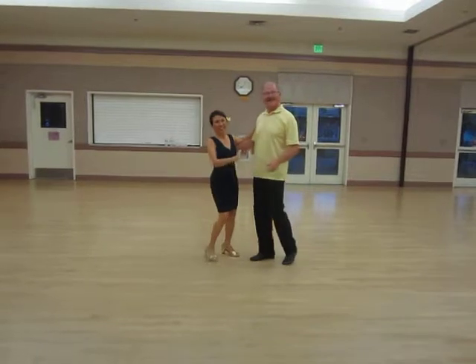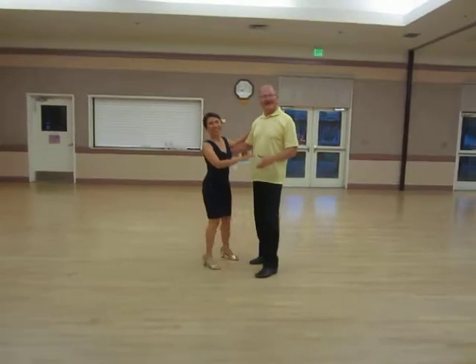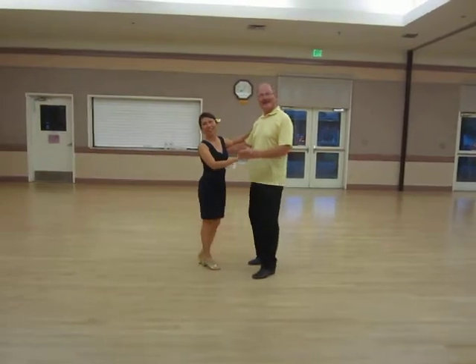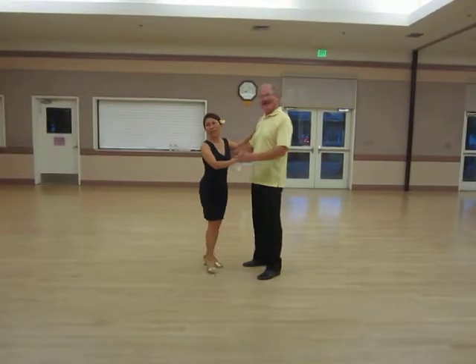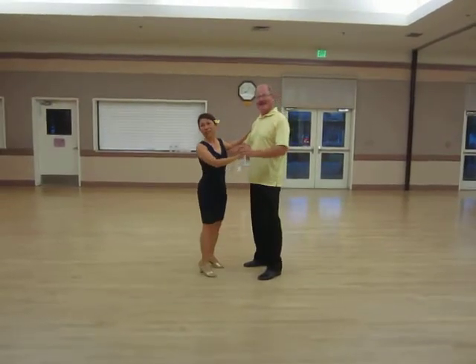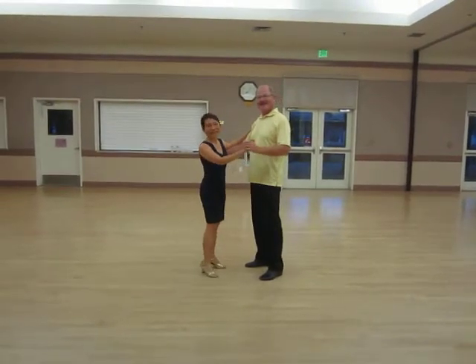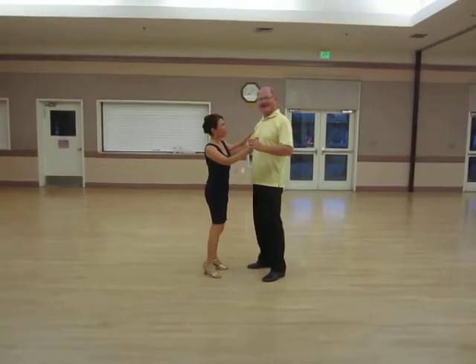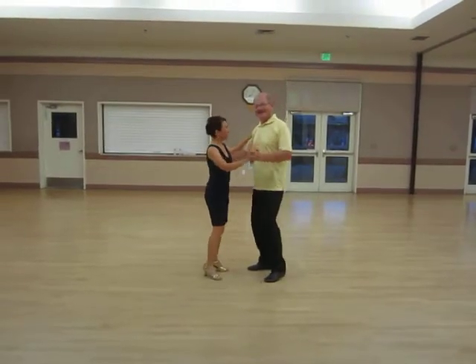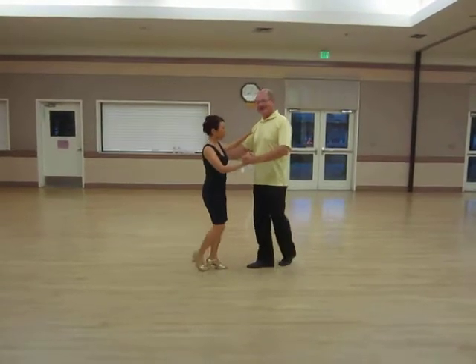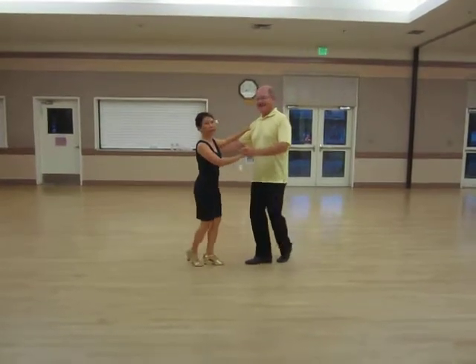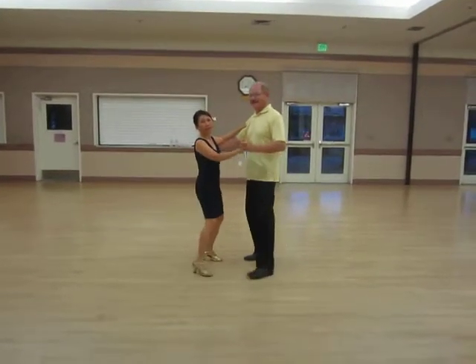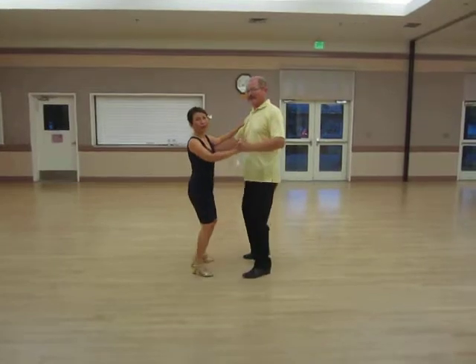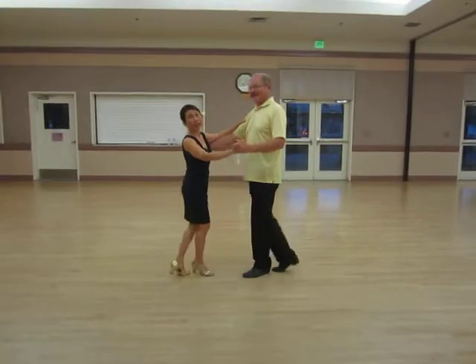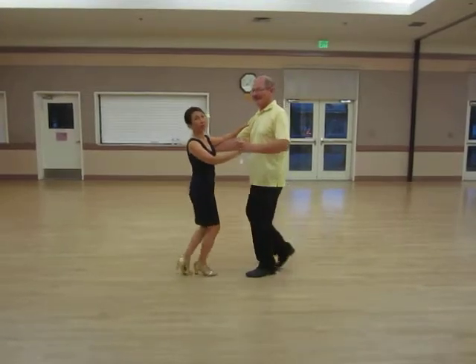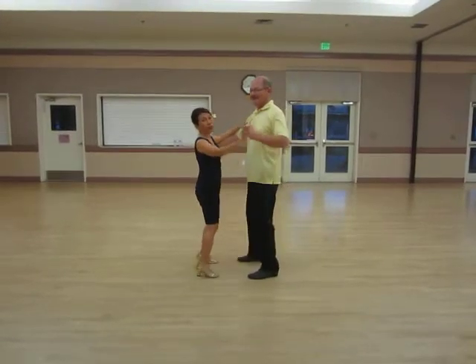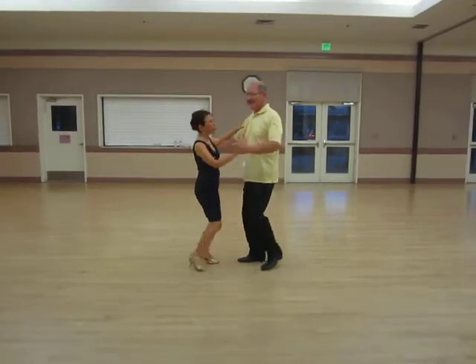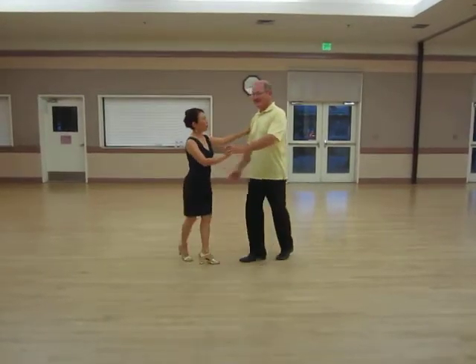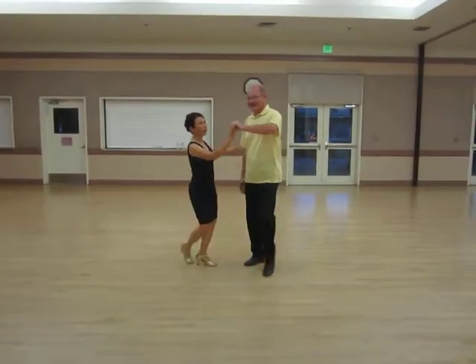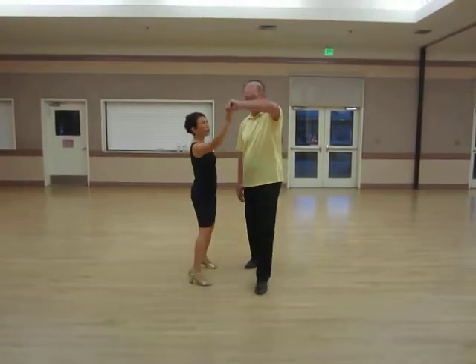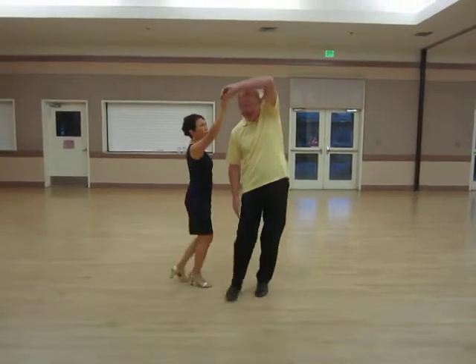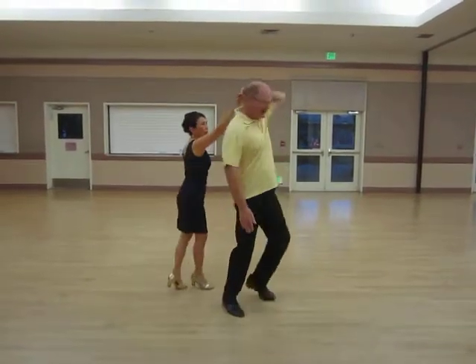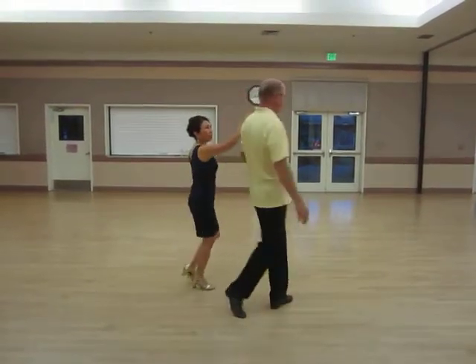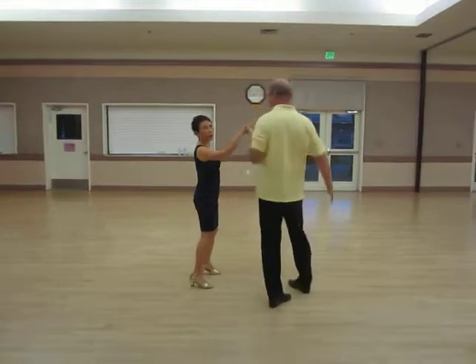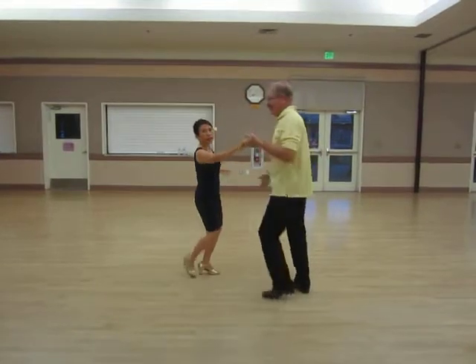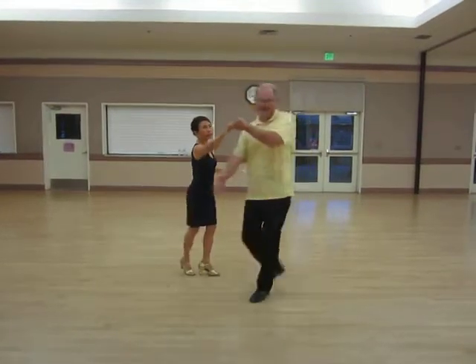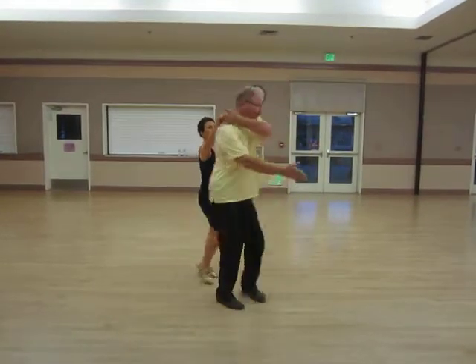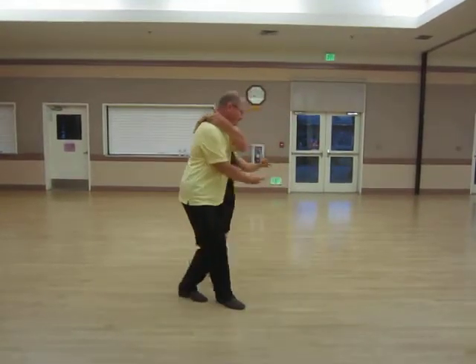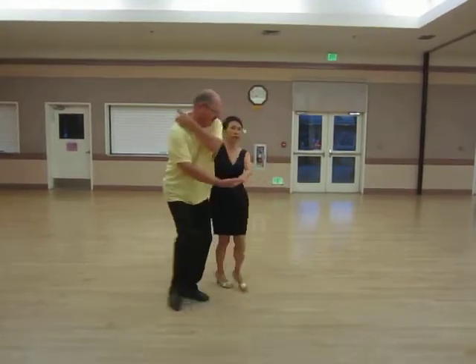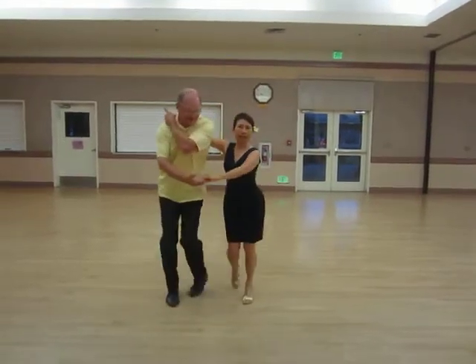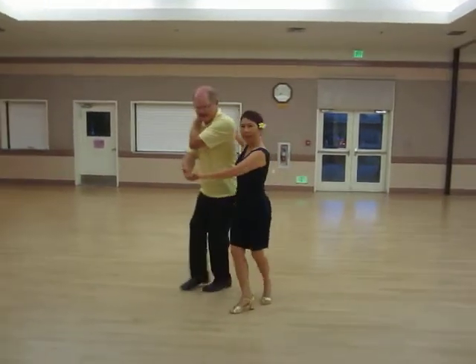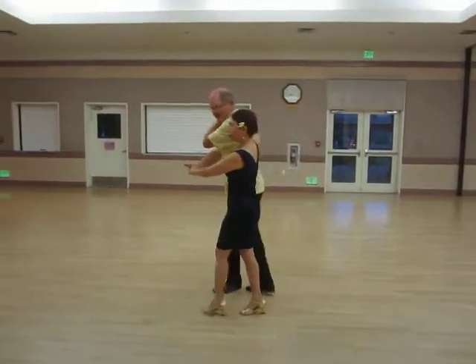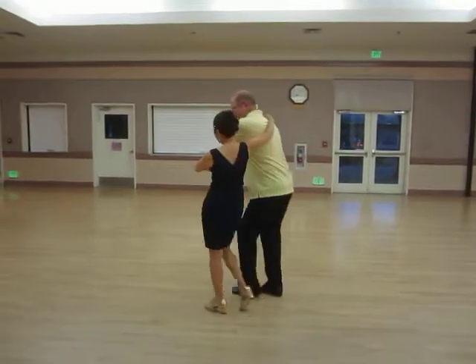Okay, so this is tonight's step. Start with a man doing an underarm — one and two, three and four. He continues to wrap himself, and they do a circular walk.